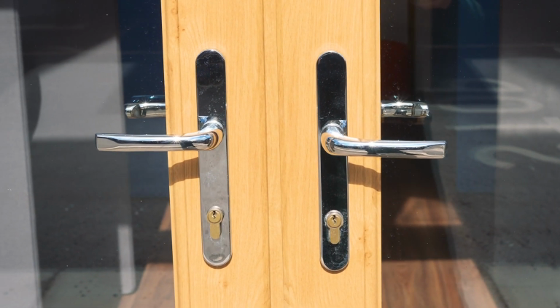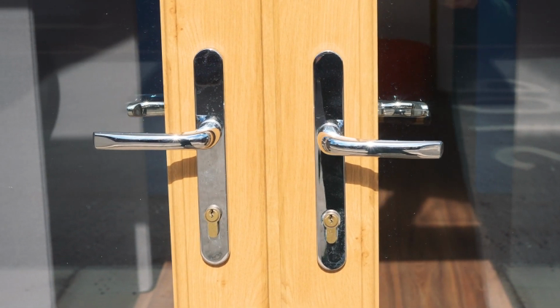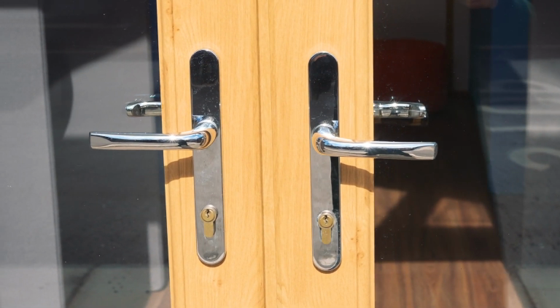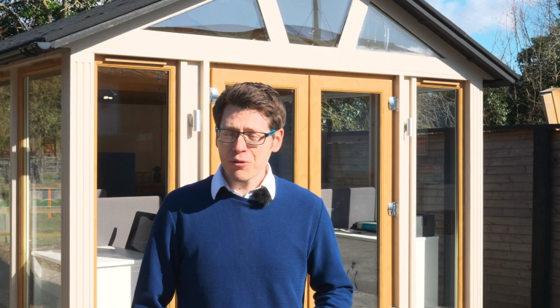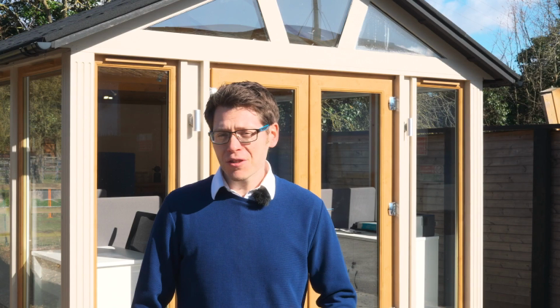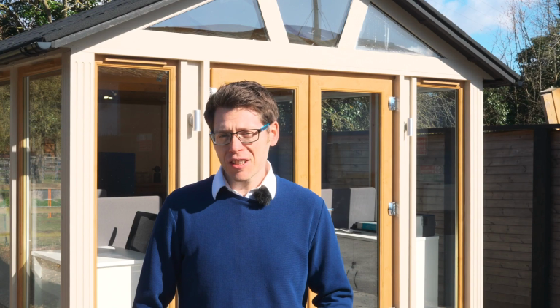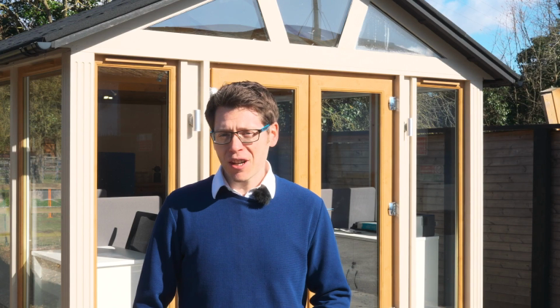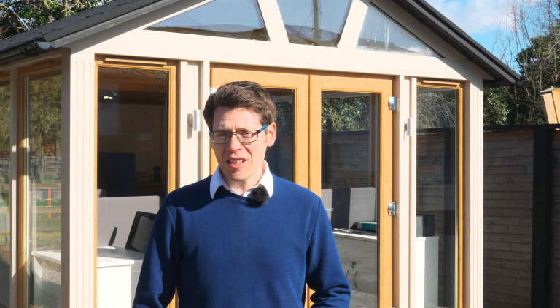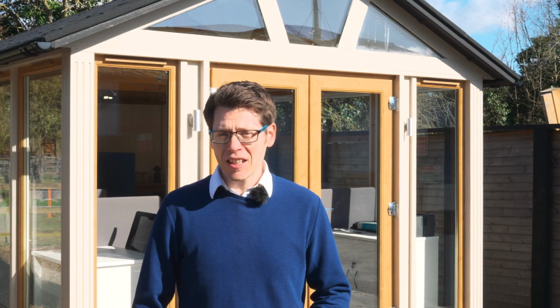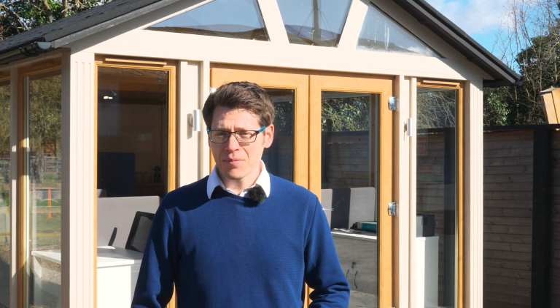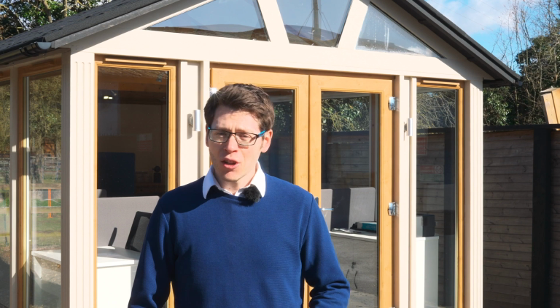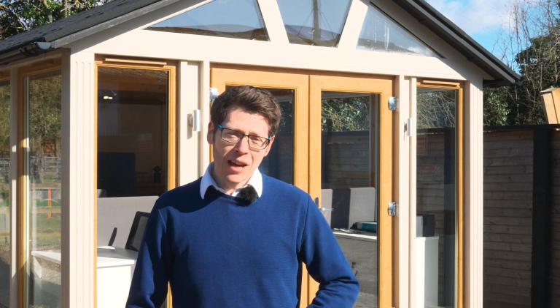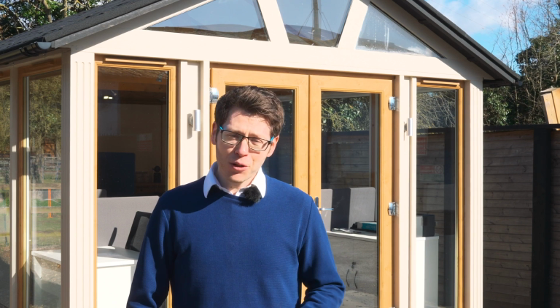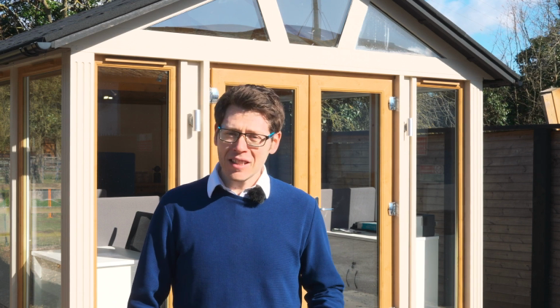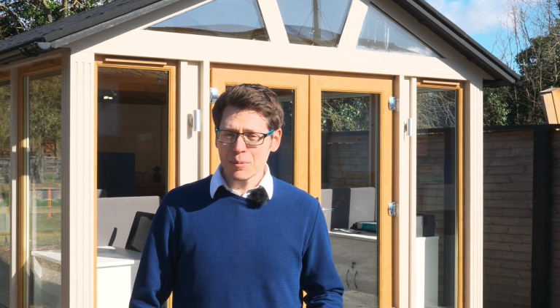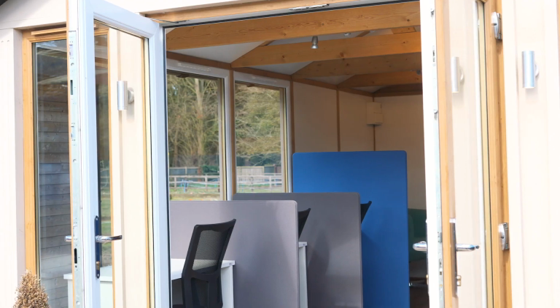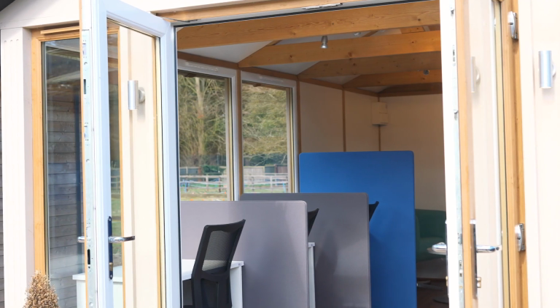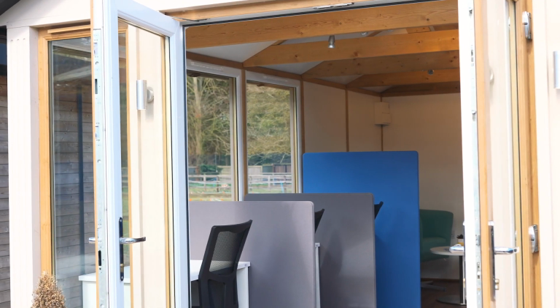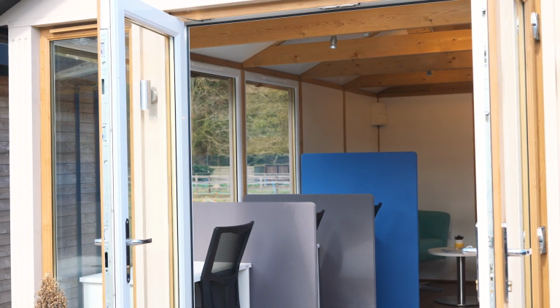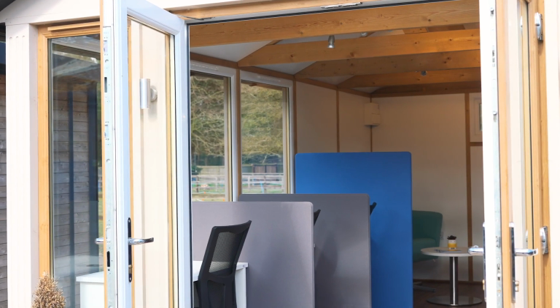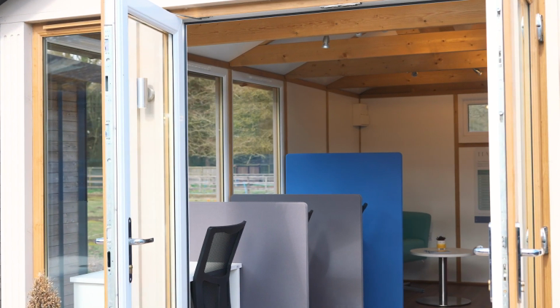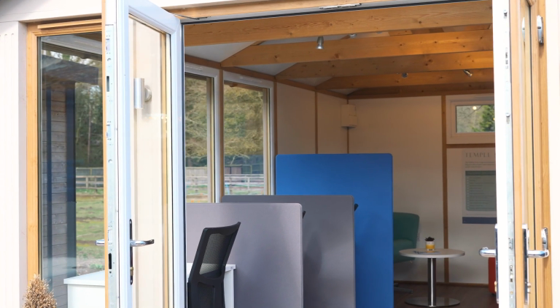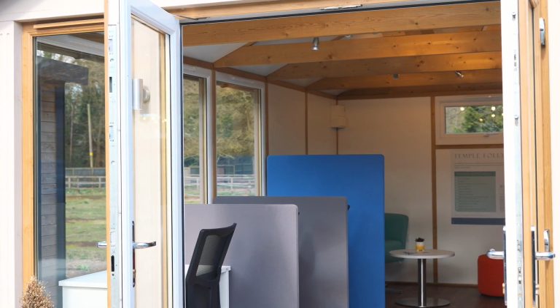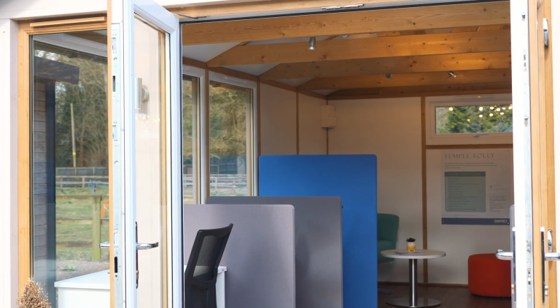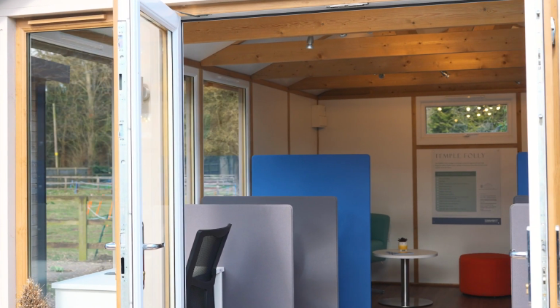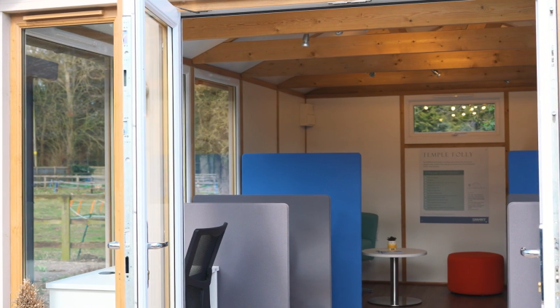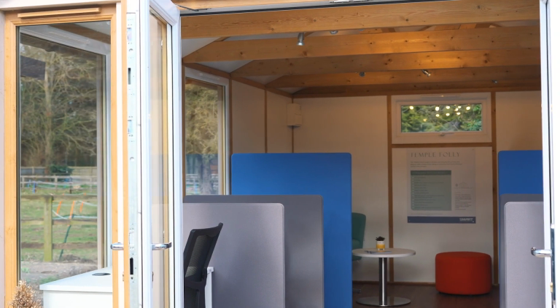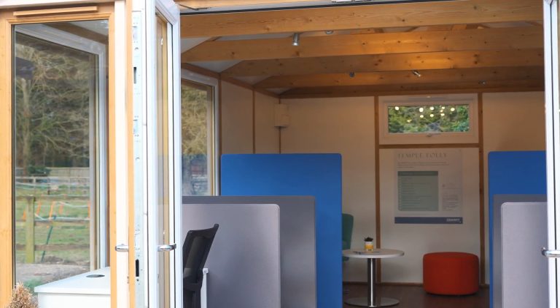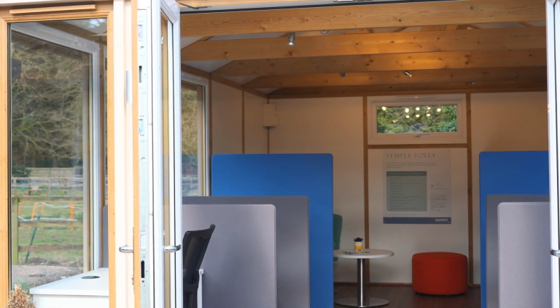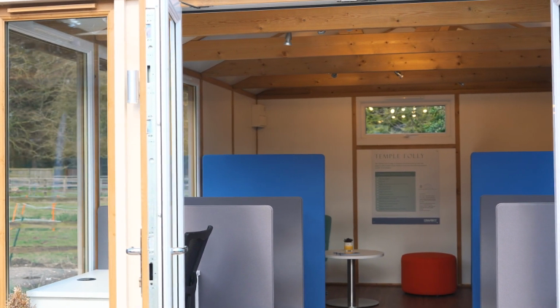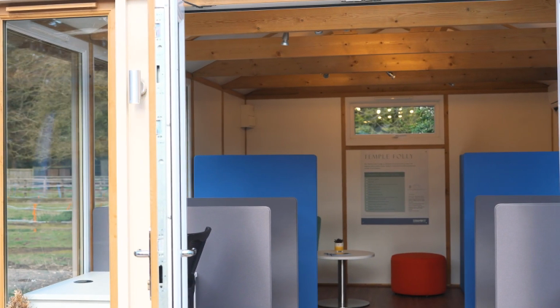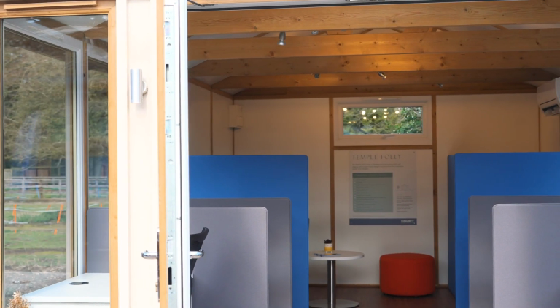They can be used 365 days a year. We have over 20 years experience in the garden room market and every building comes with a 10-year structural warranty.